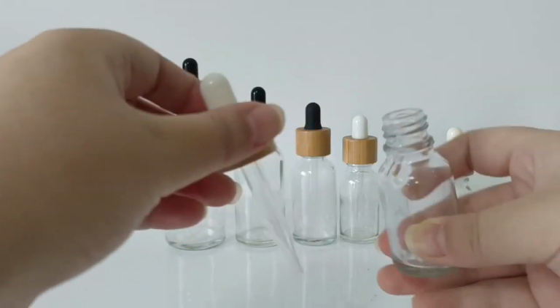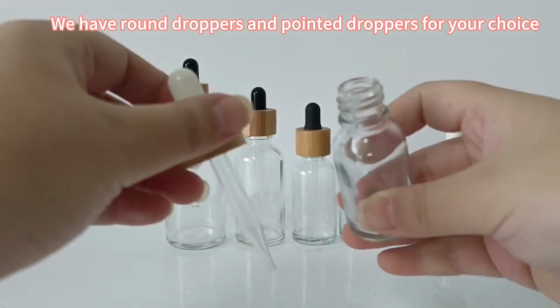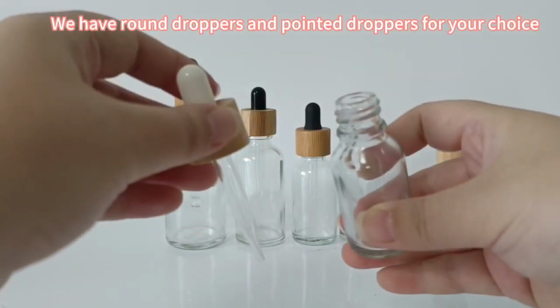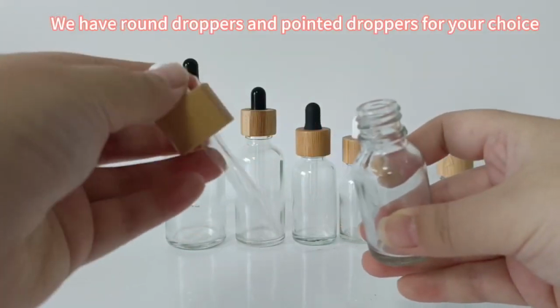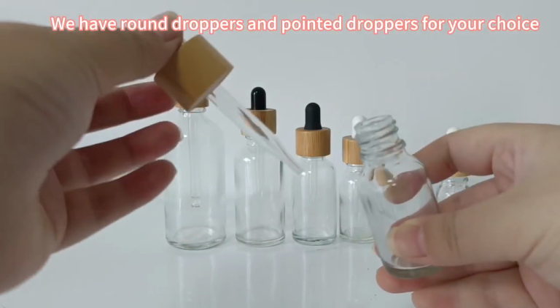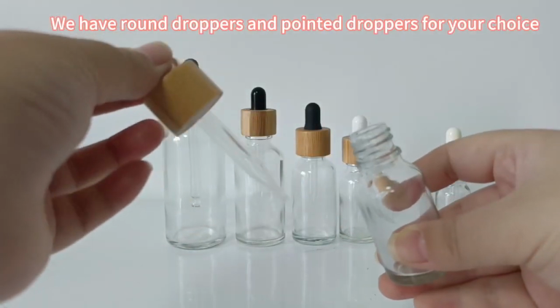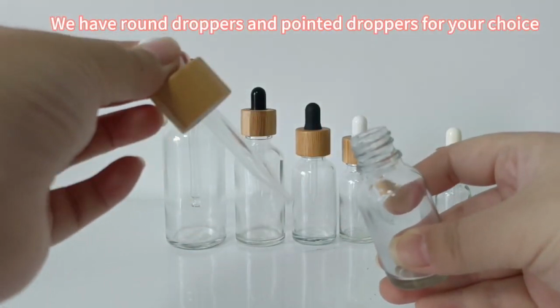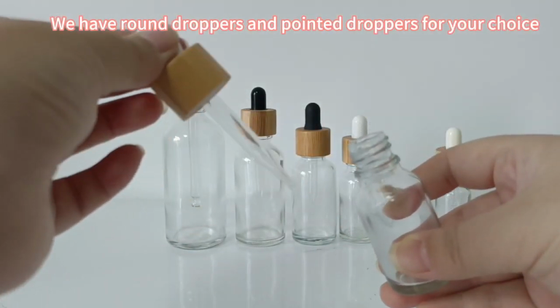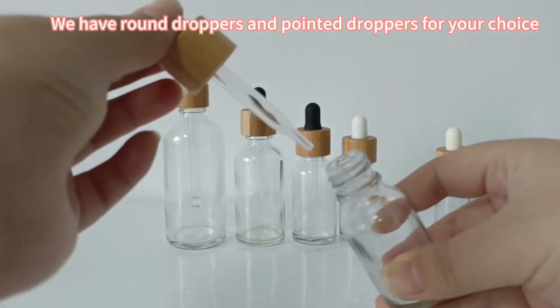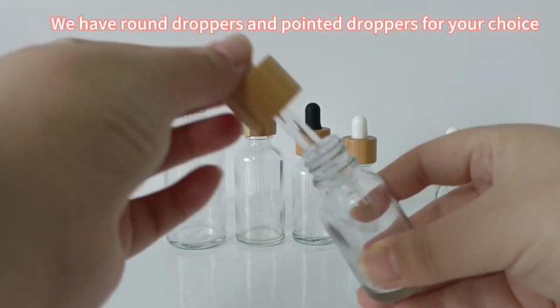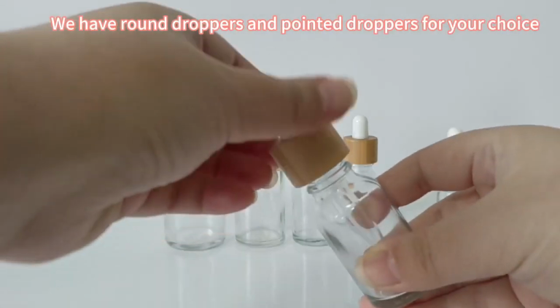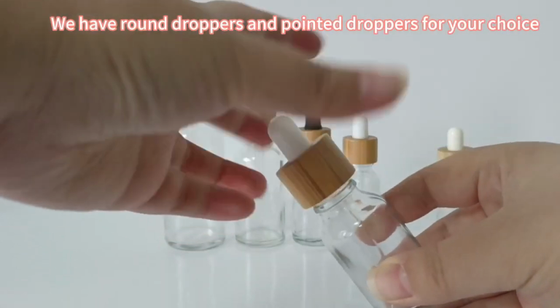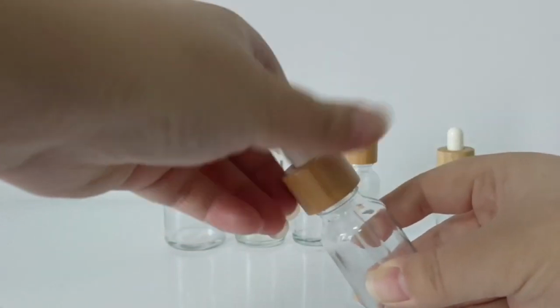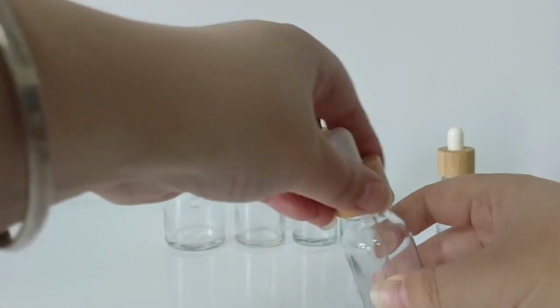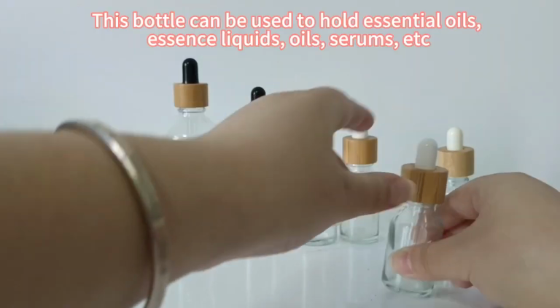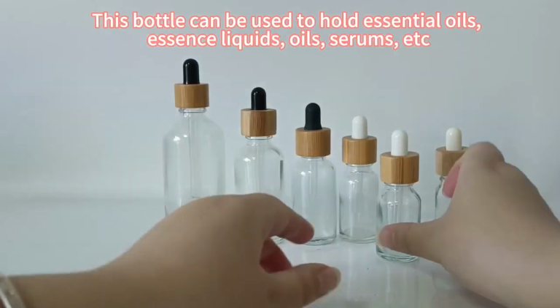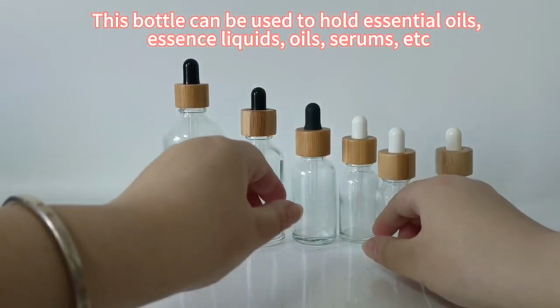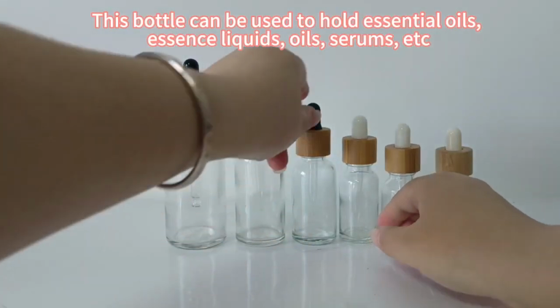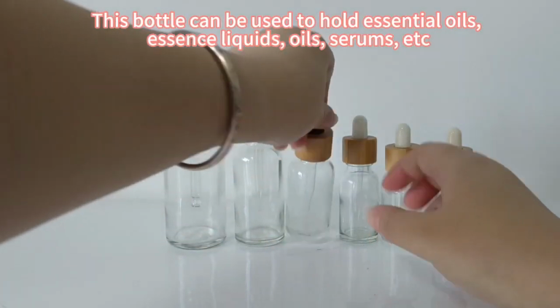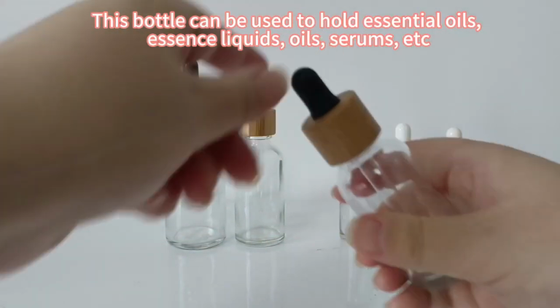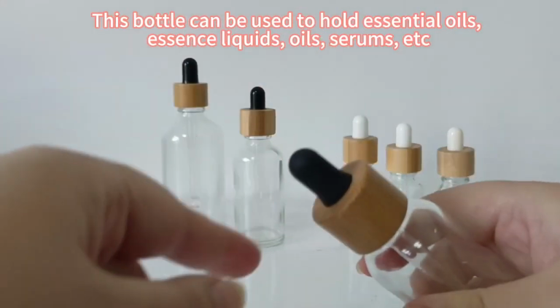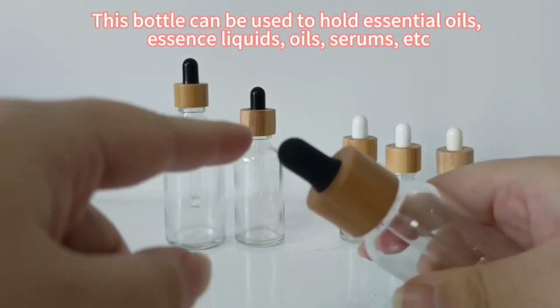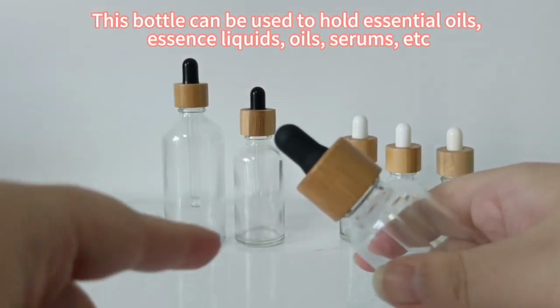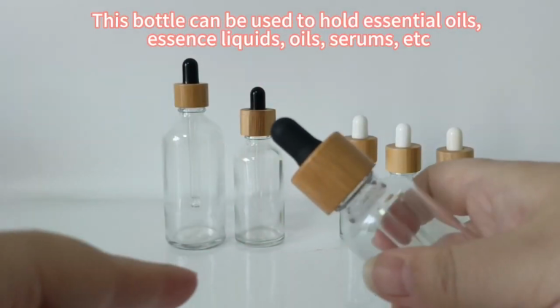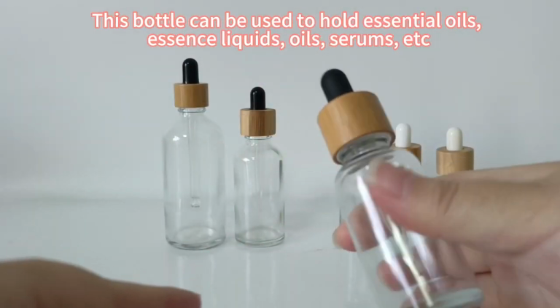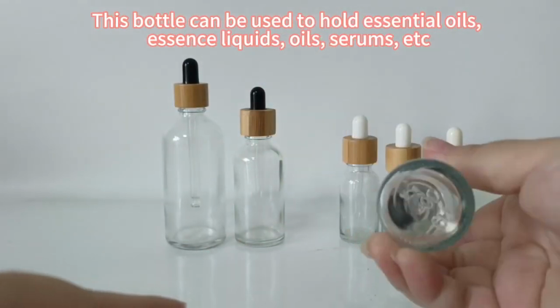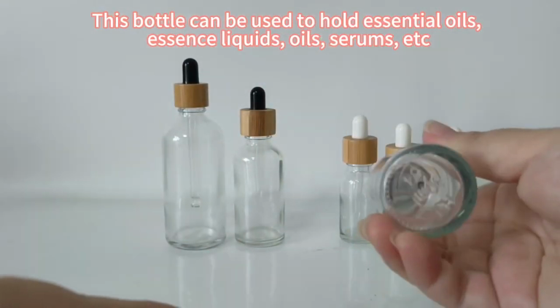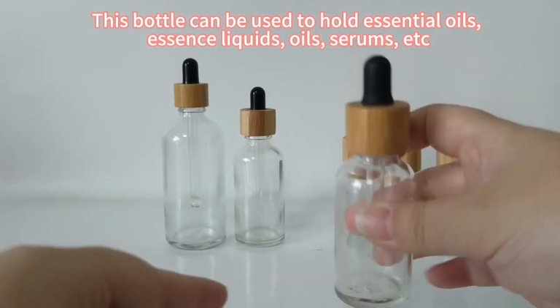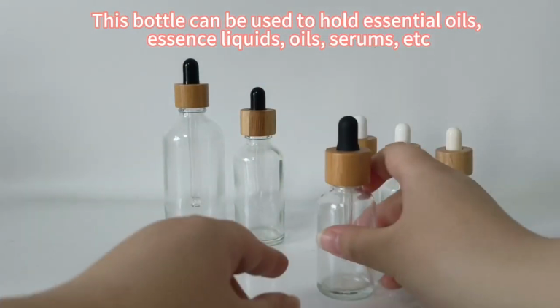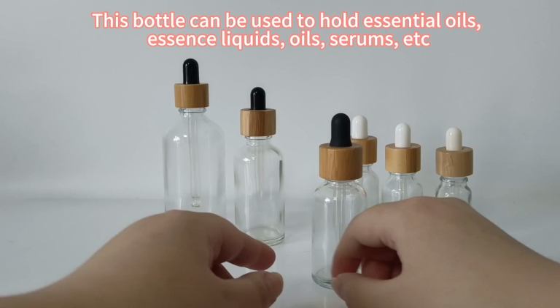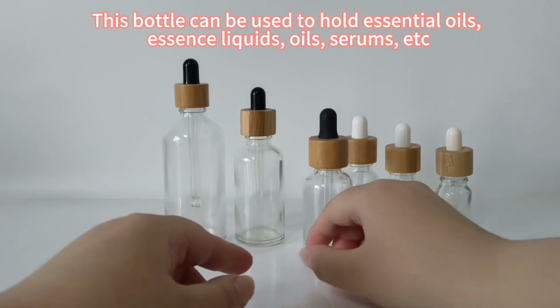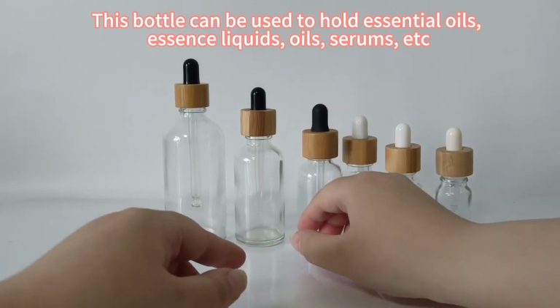We have round droppers and pointed droppers for your choice. This bottle can be used to hold essential oils, essence liquids, oils, serums, etc.